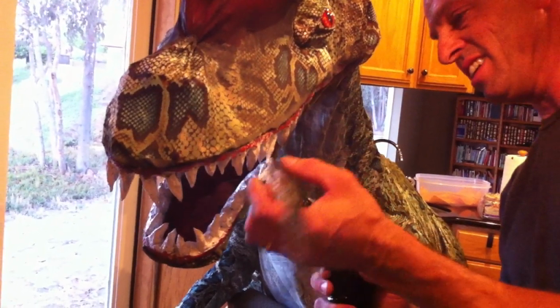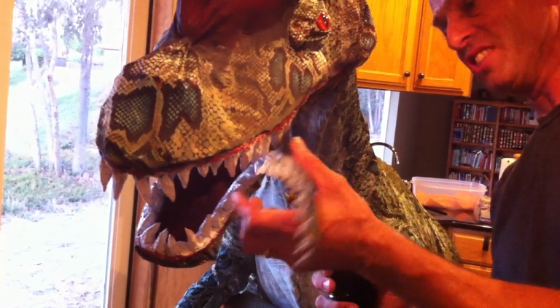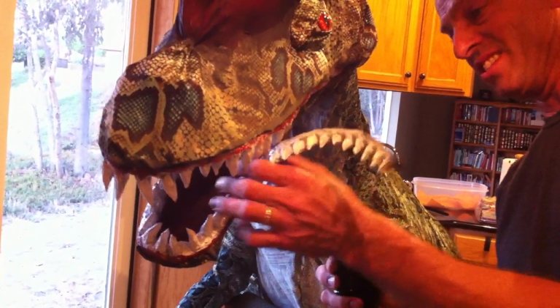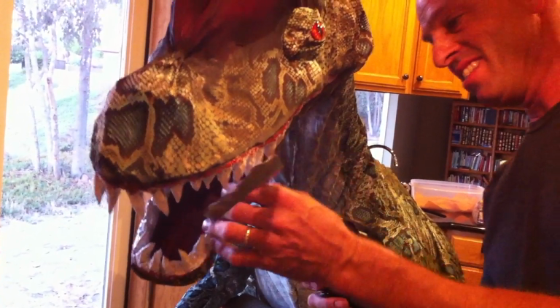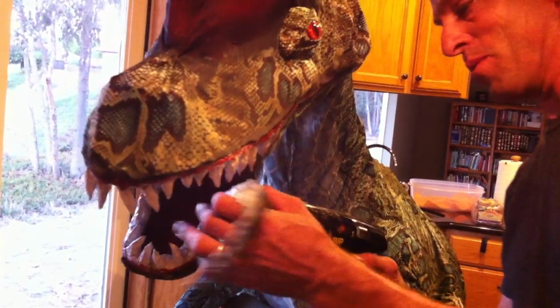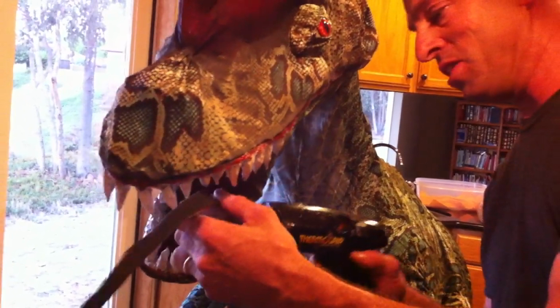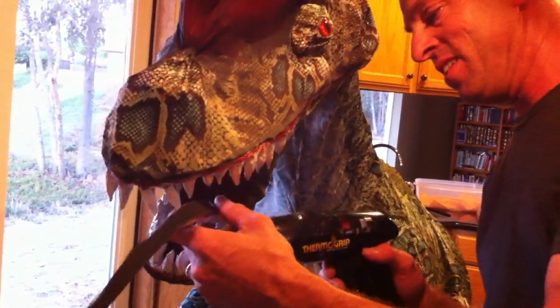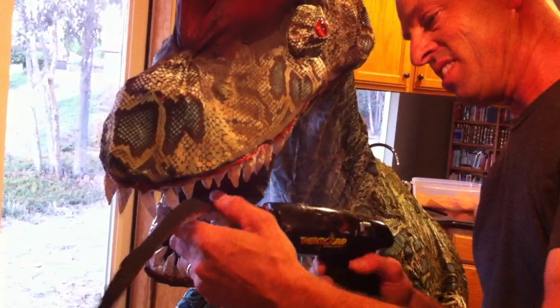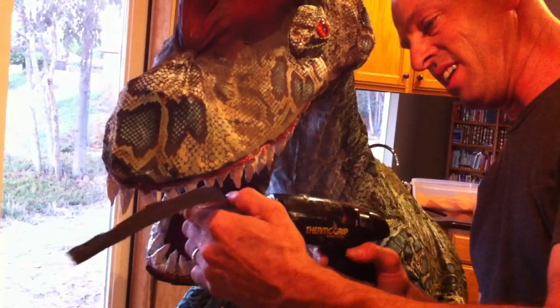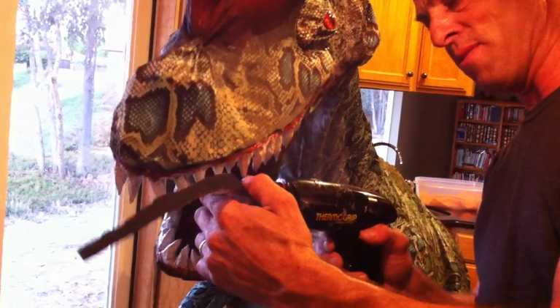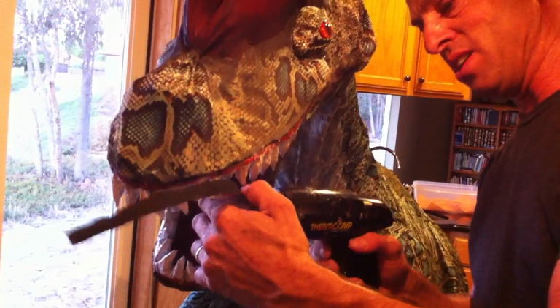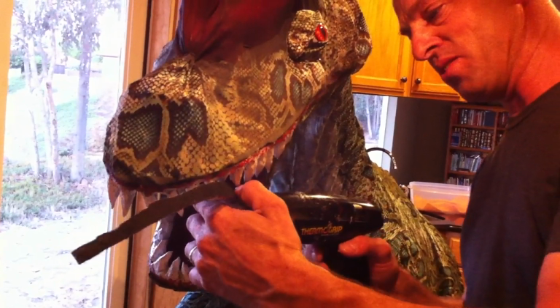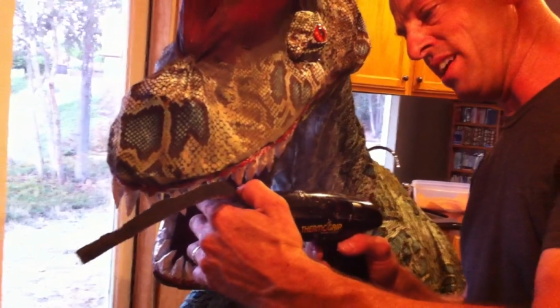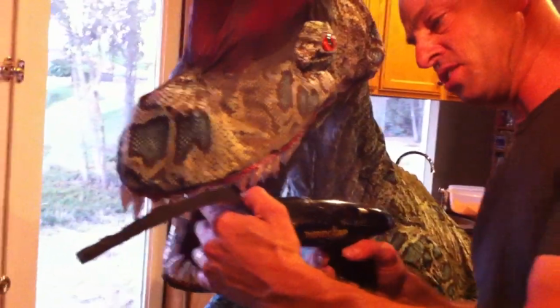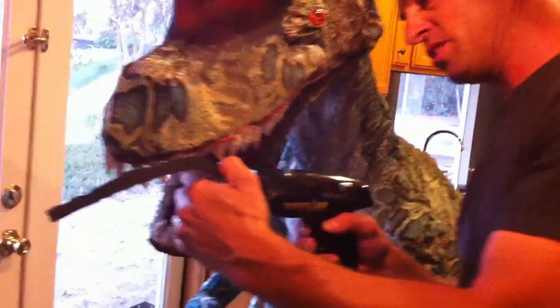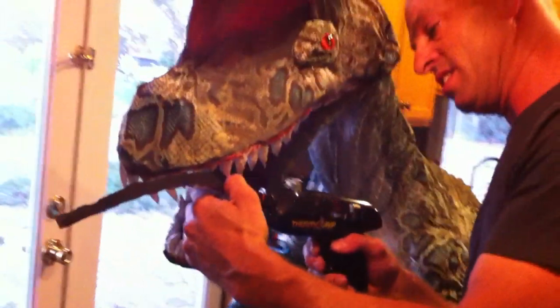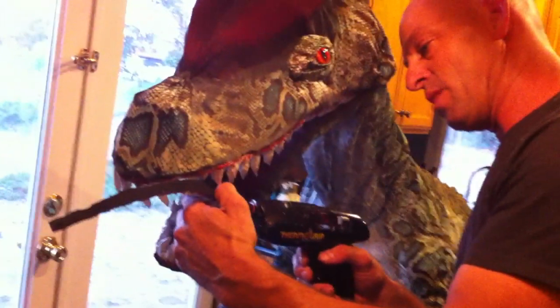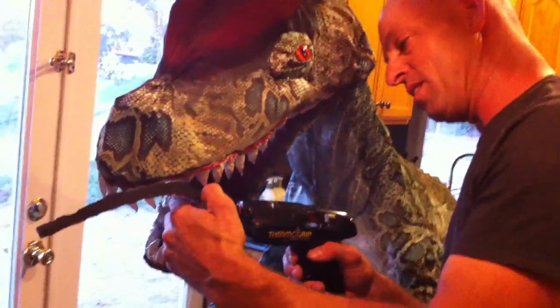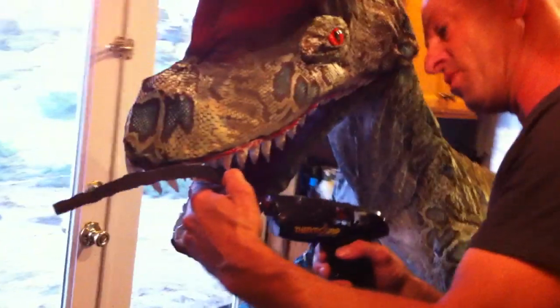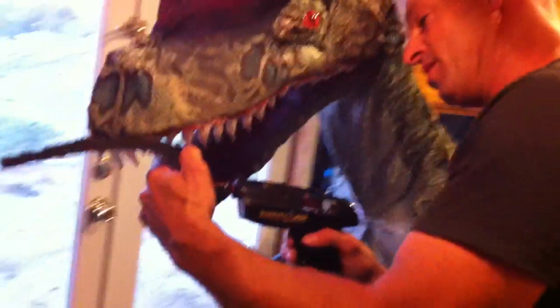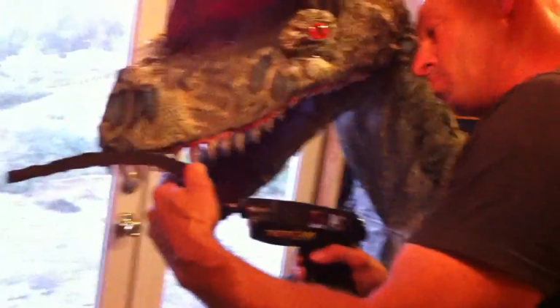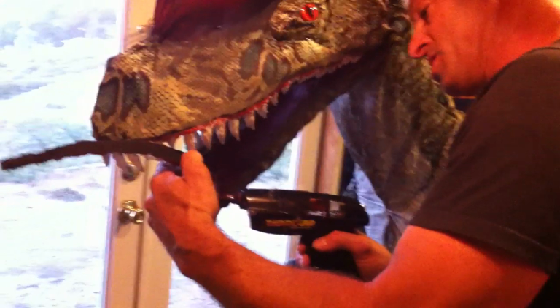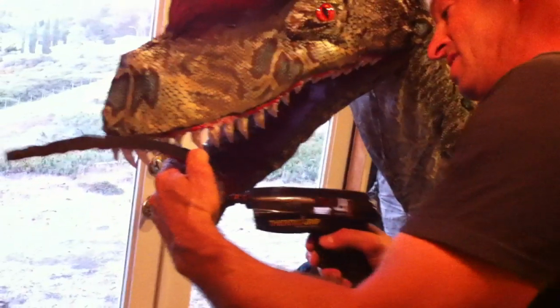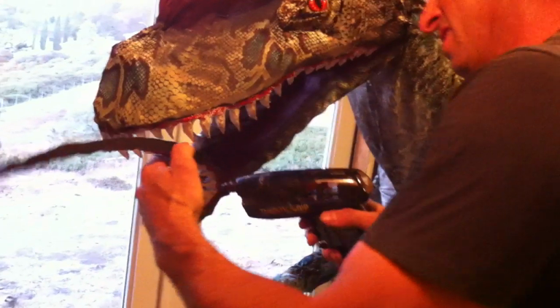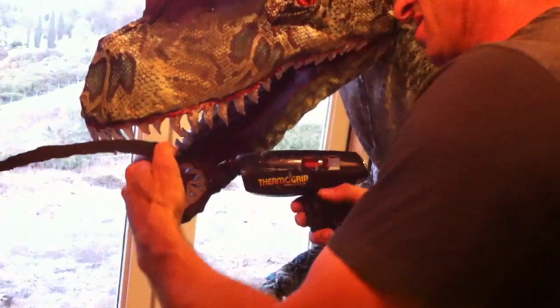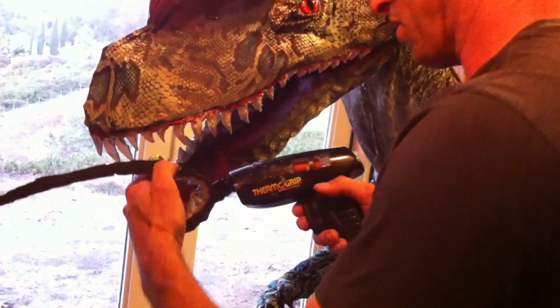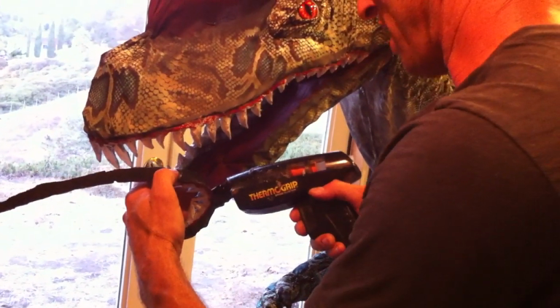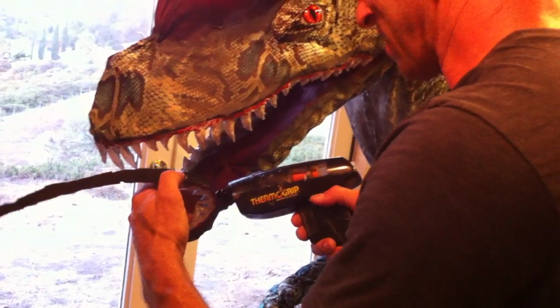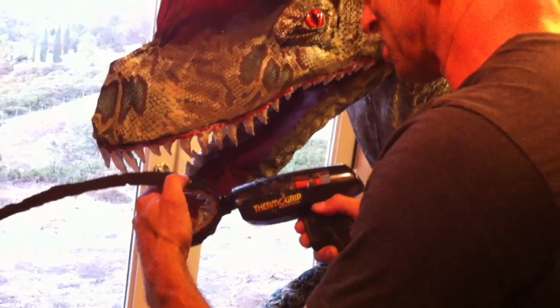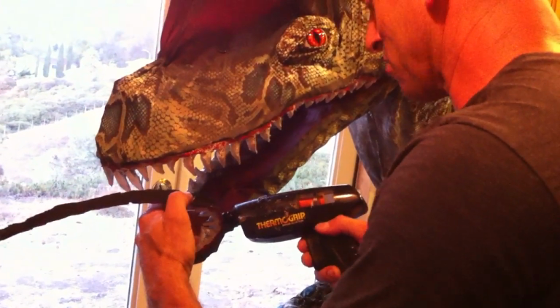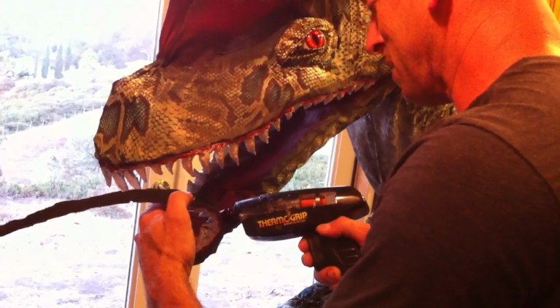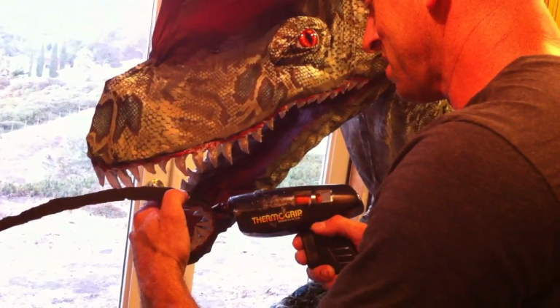As you can see, these have turned out really good. We have a video that you can find that shows how we cut the foam on the teeth, so look for that if you actually want to see how to make the teeth.